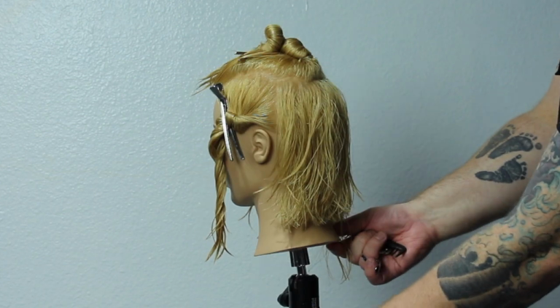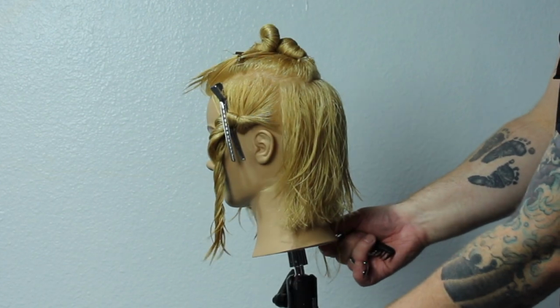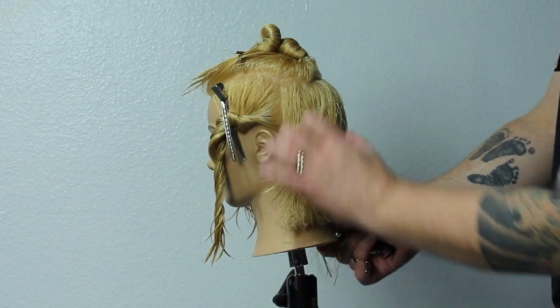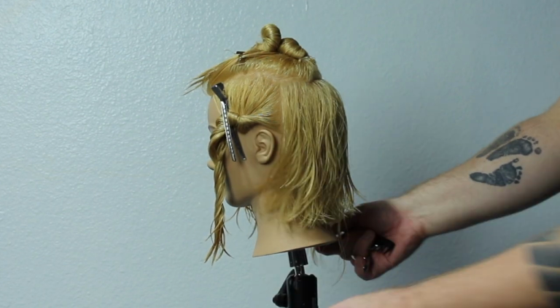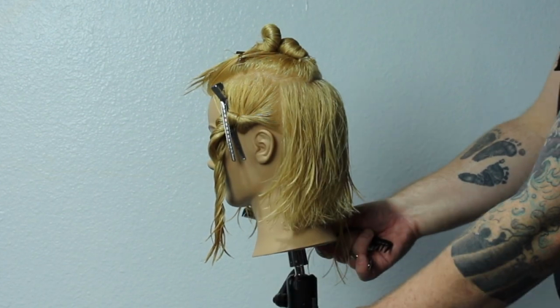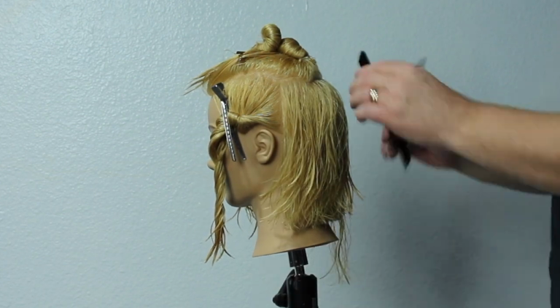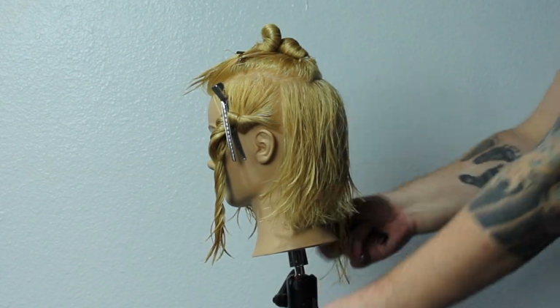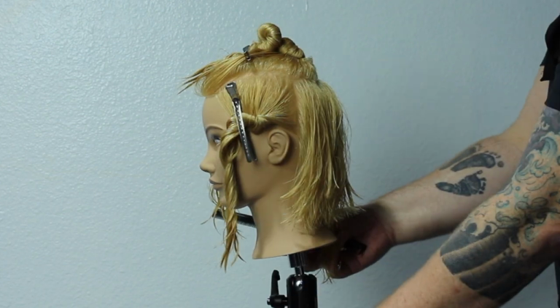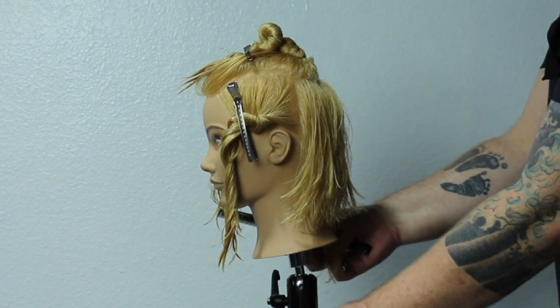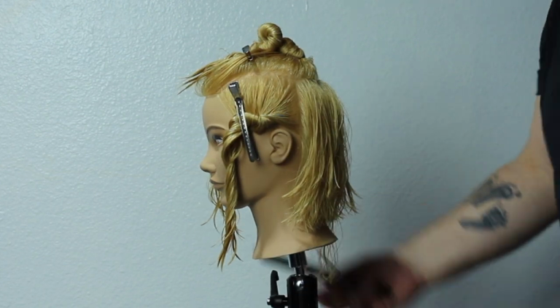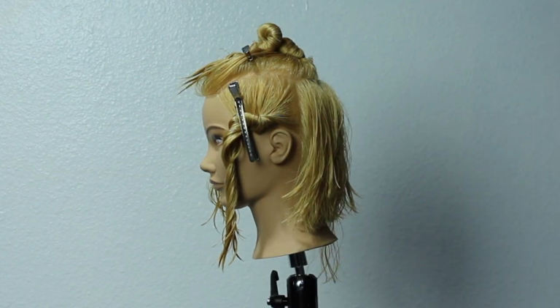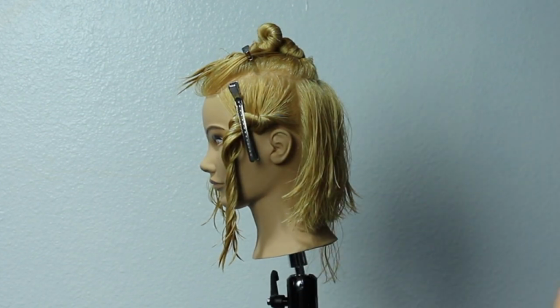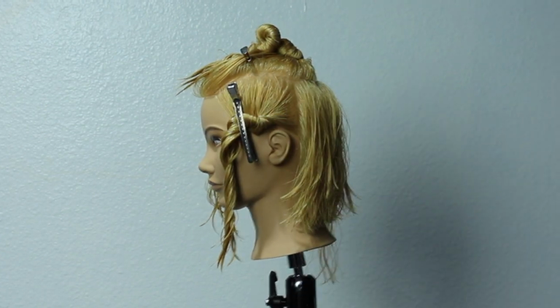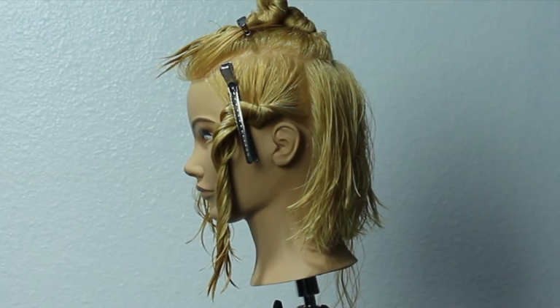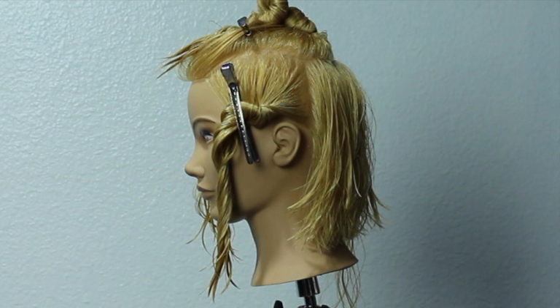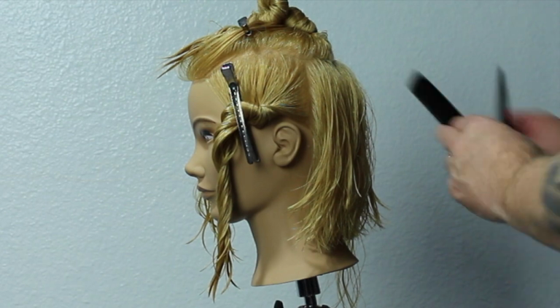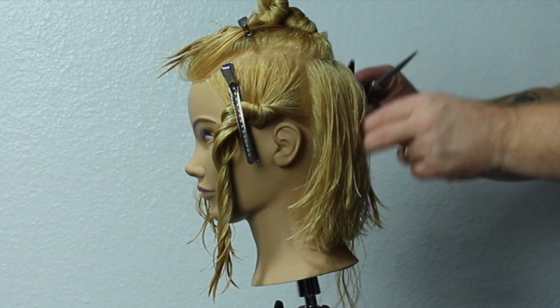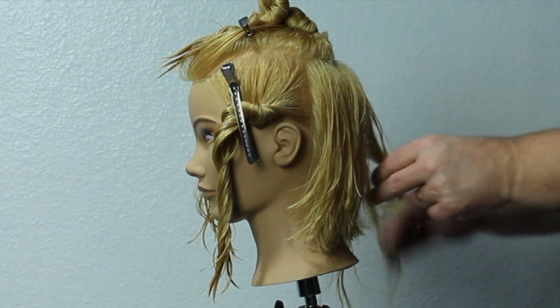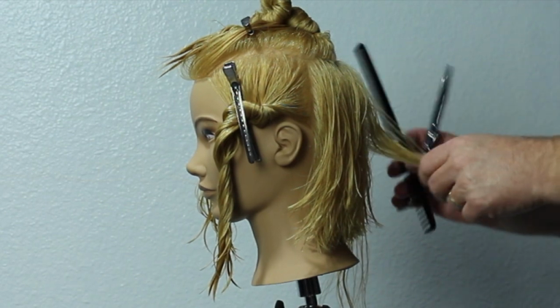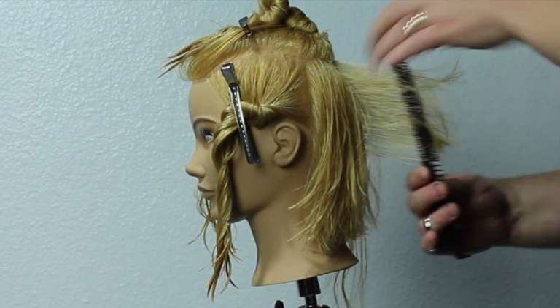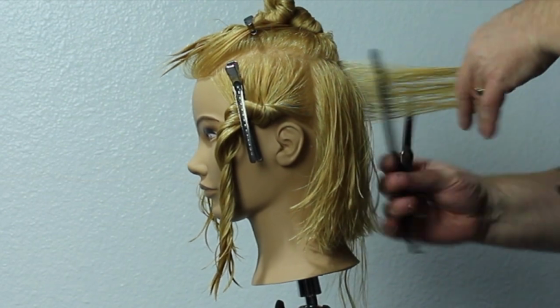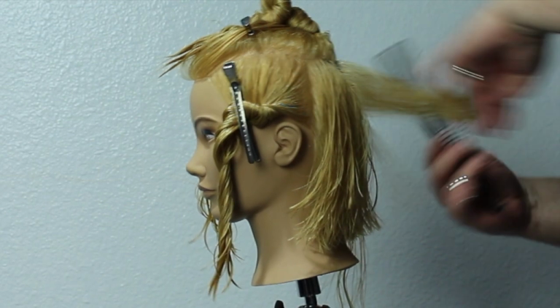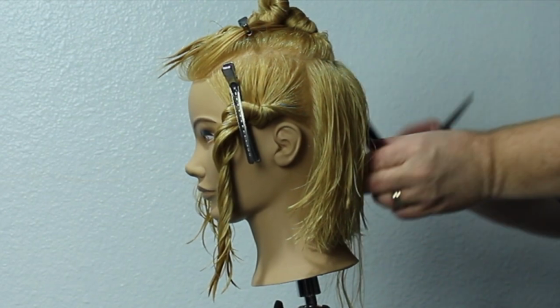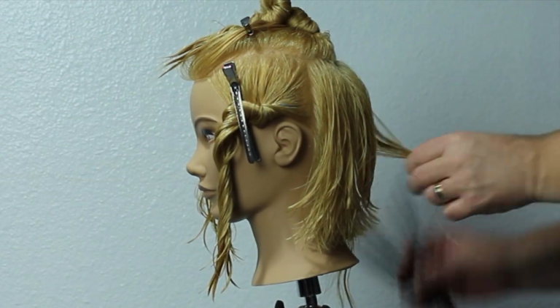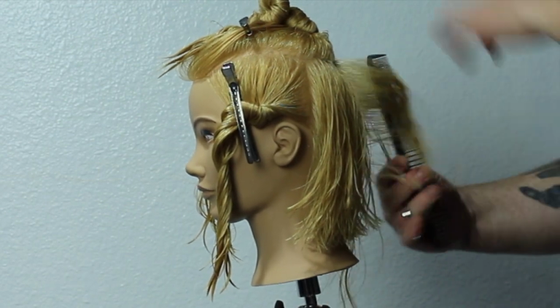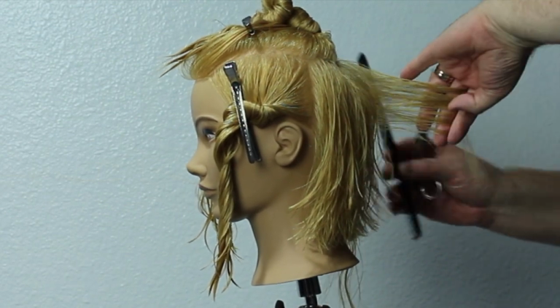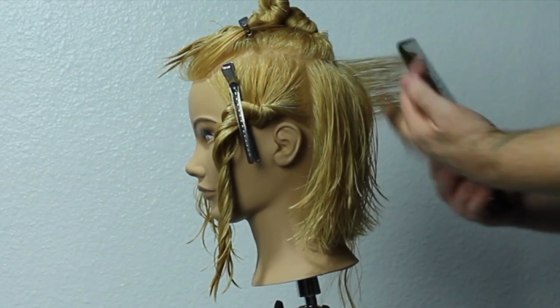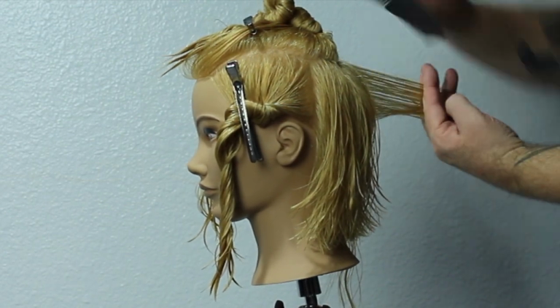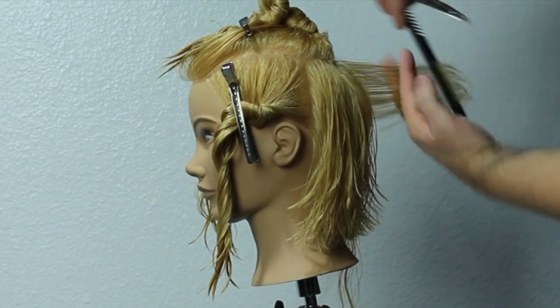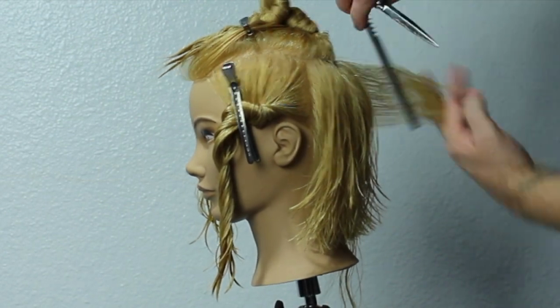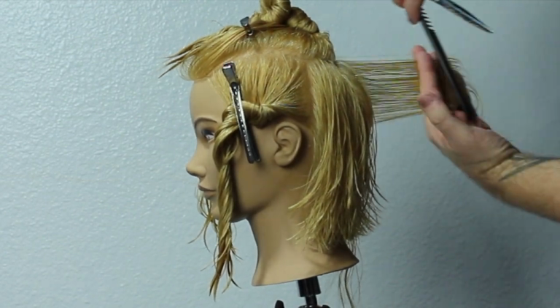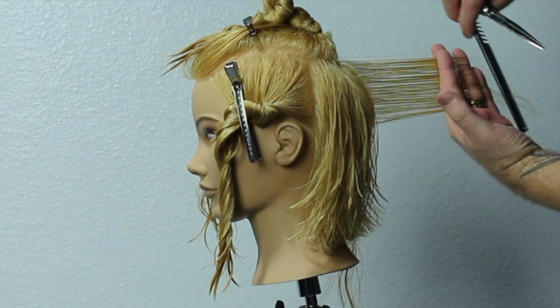You can start to see what's happening already with those layers — the roundness is starting to appear. I'm going to work my way around the other side doing exactly the same thing.